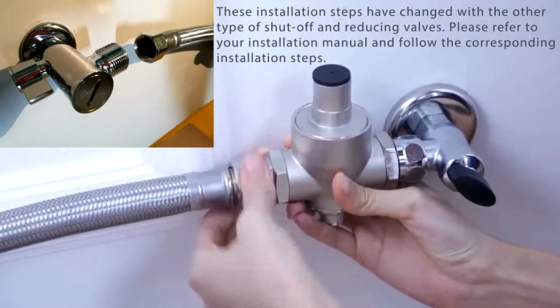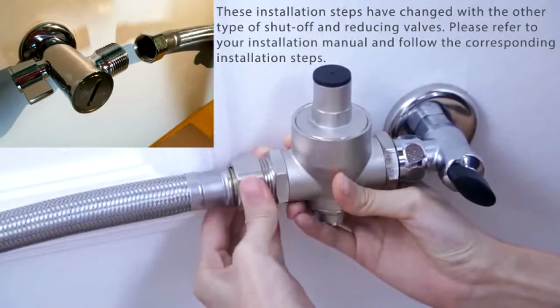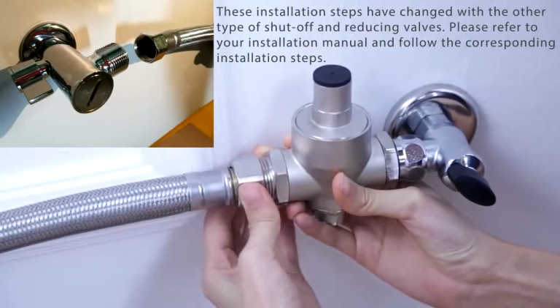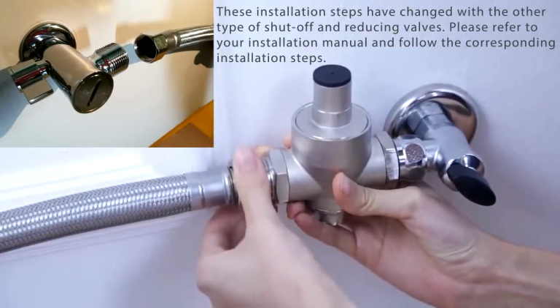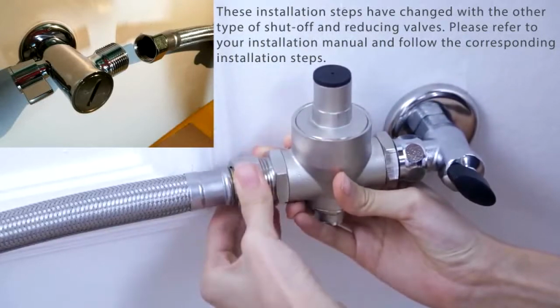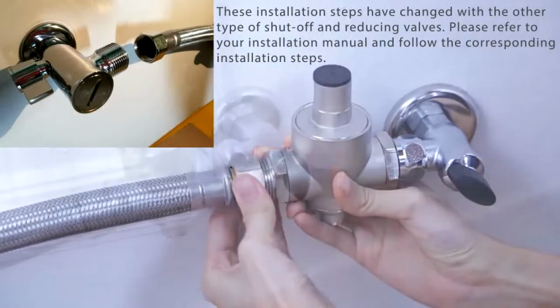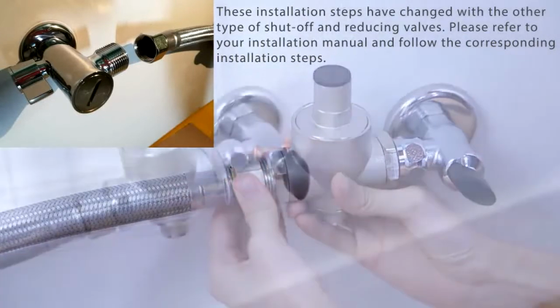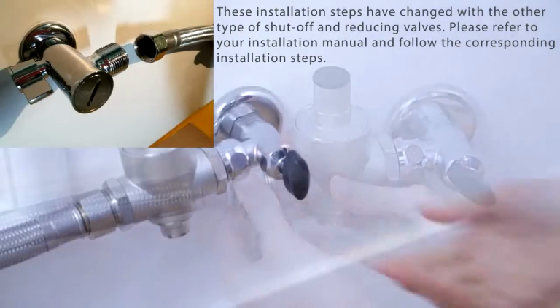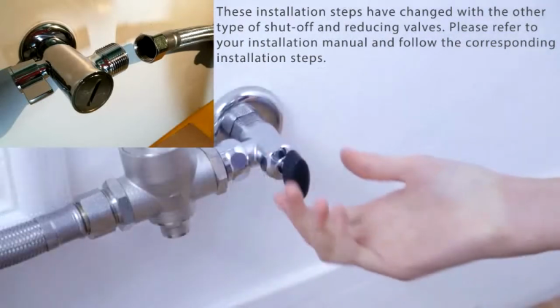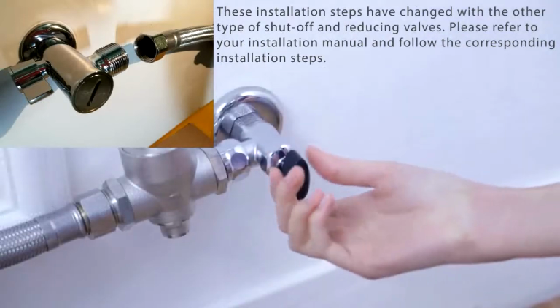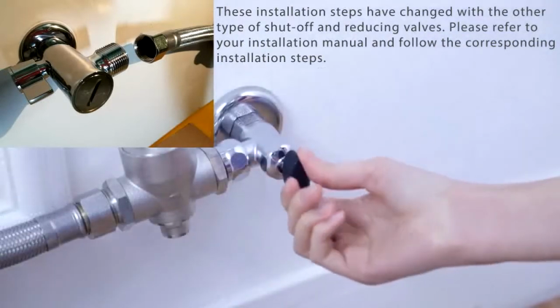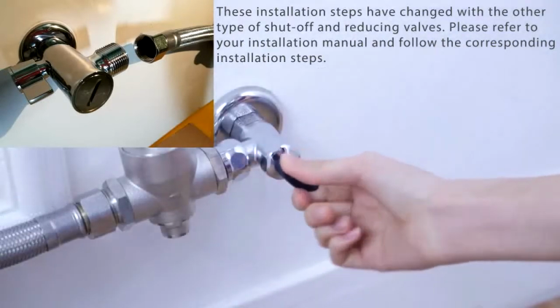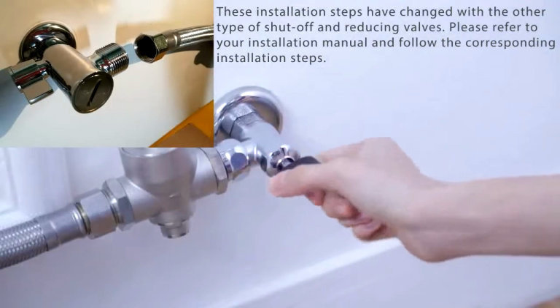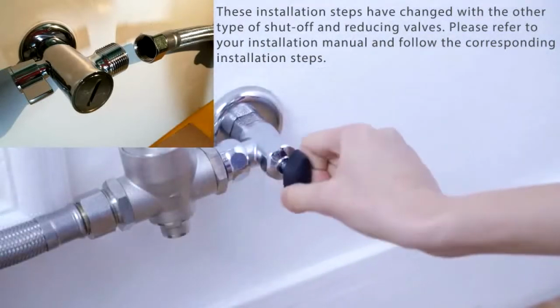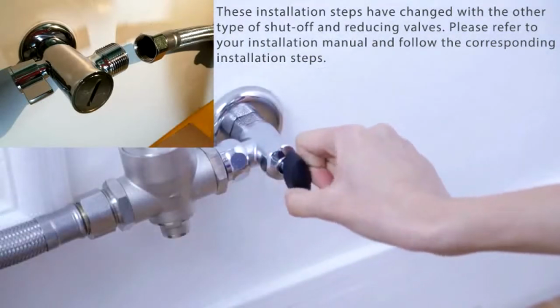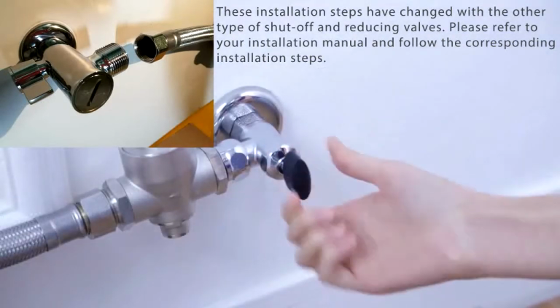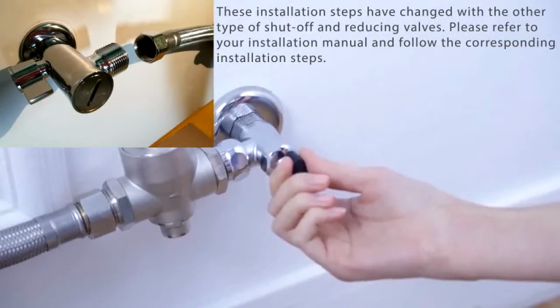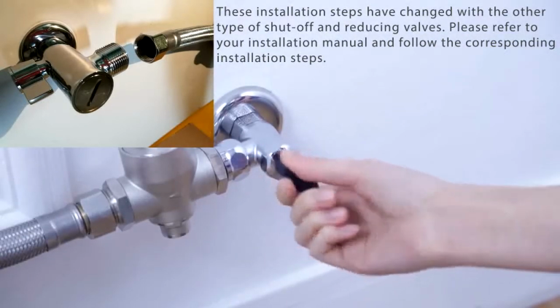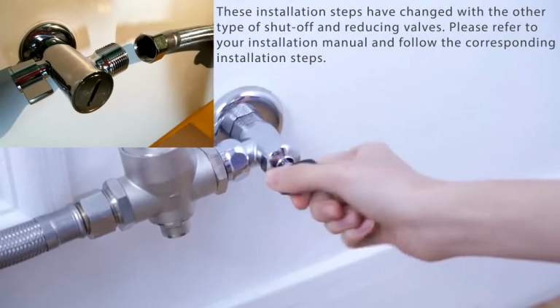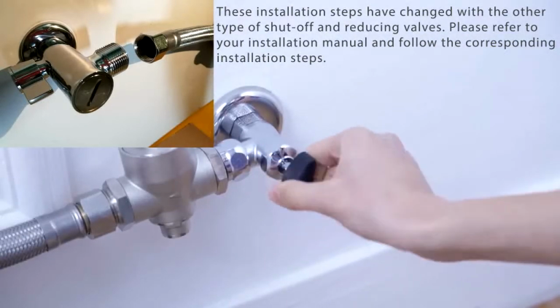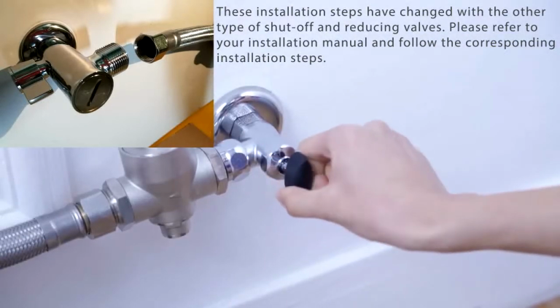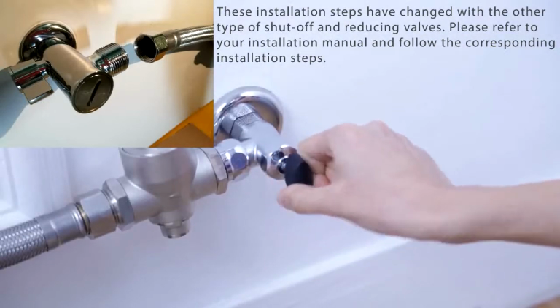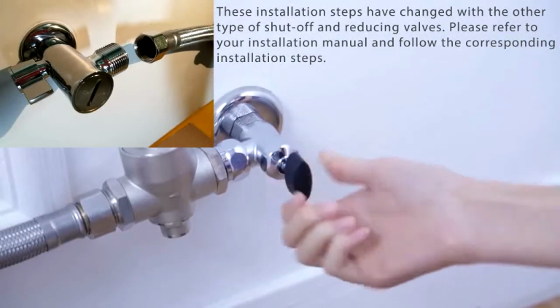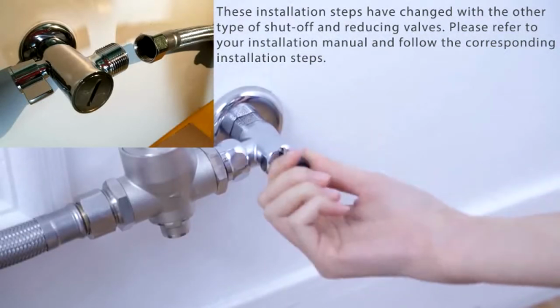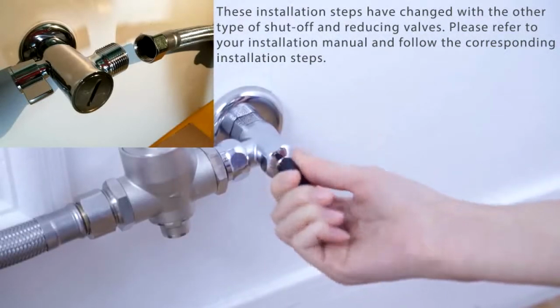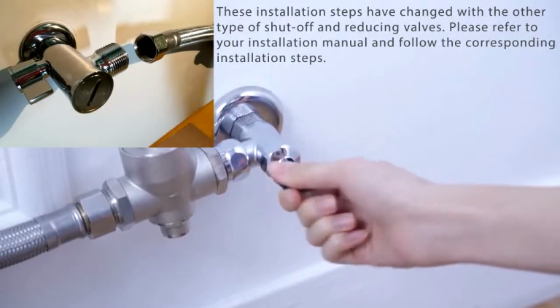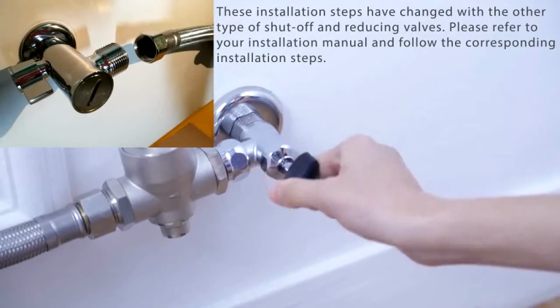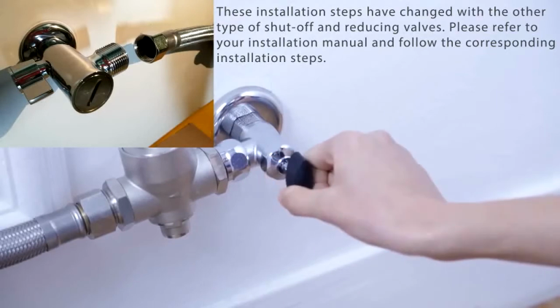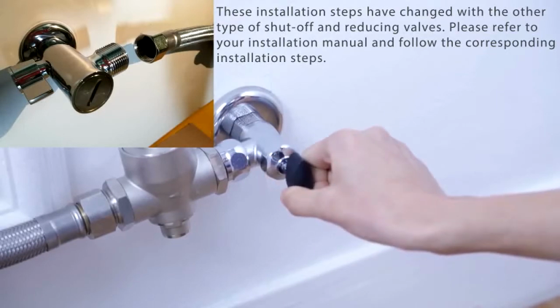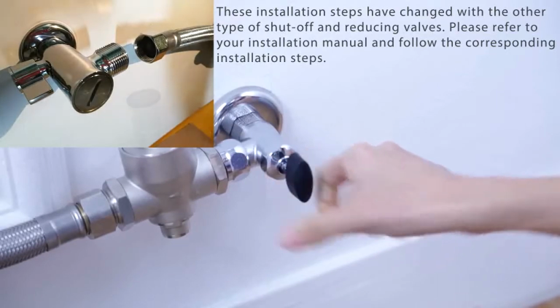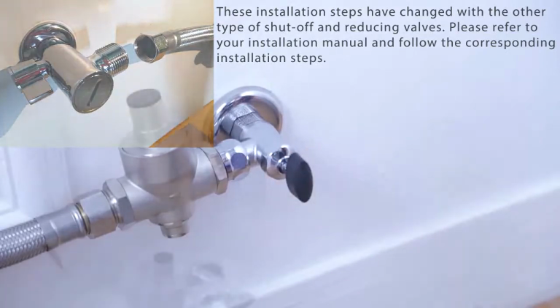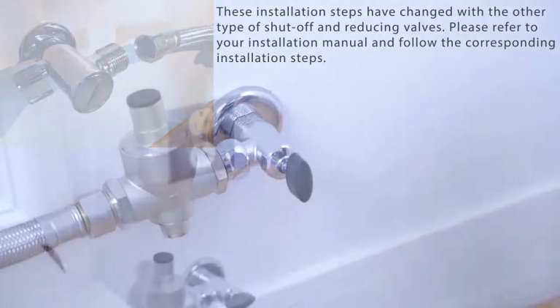As a test, please open the valve and make sure it's not leaking. If it's not leaking, you may now plug the power cord into your wall socket.